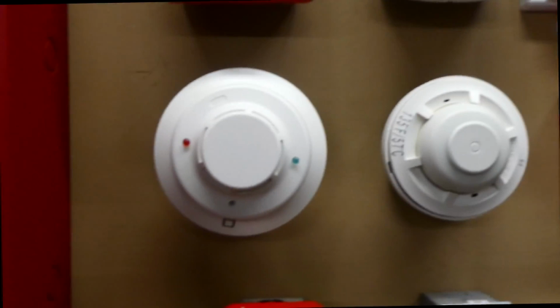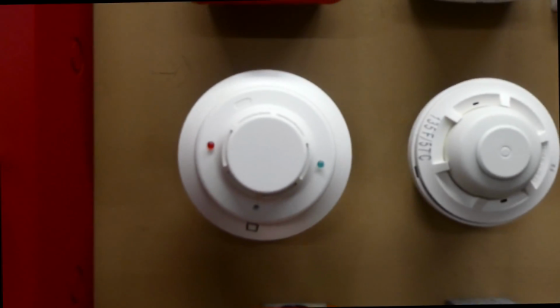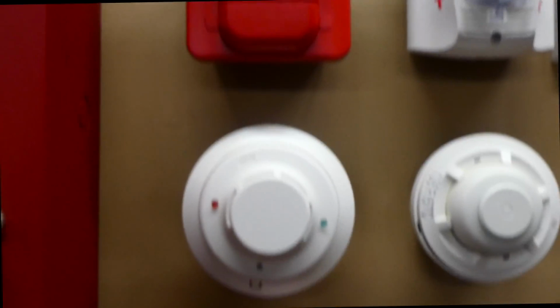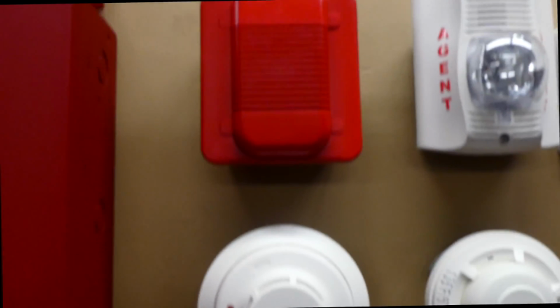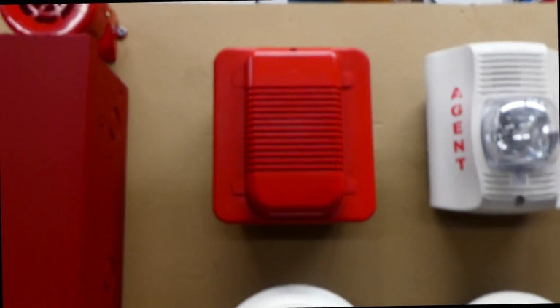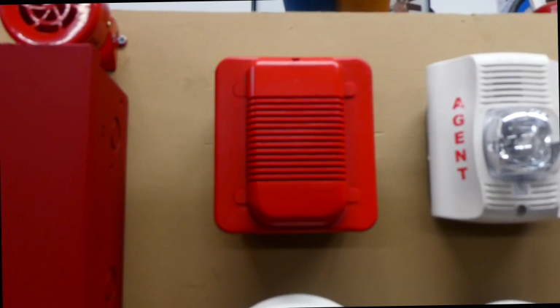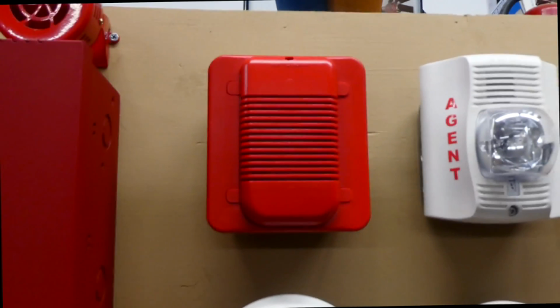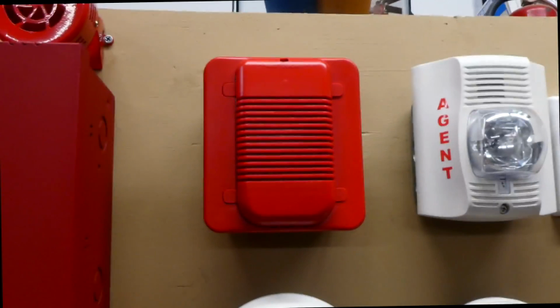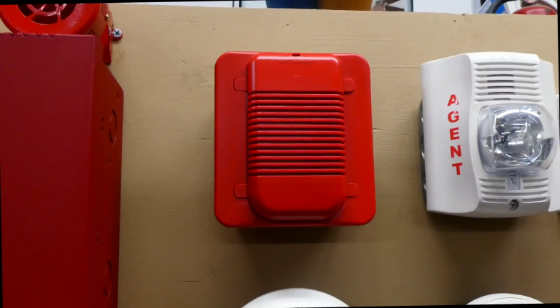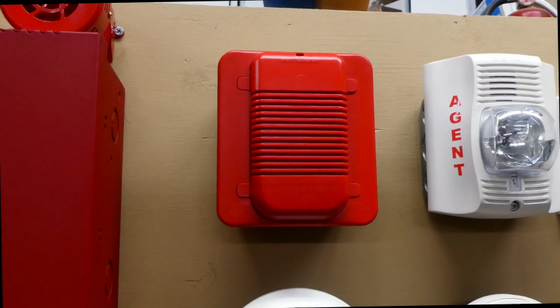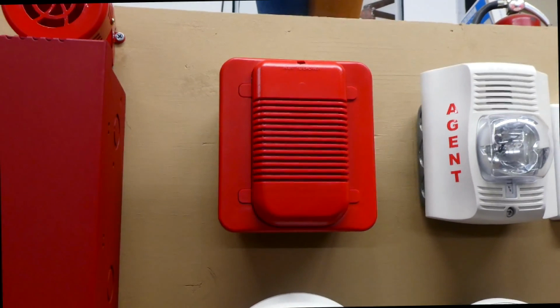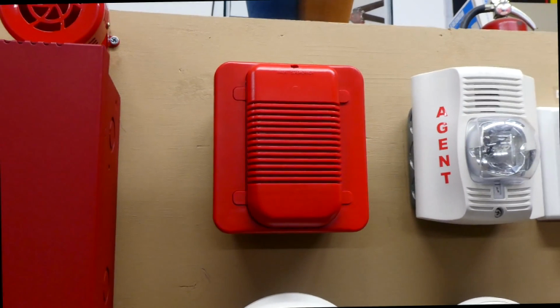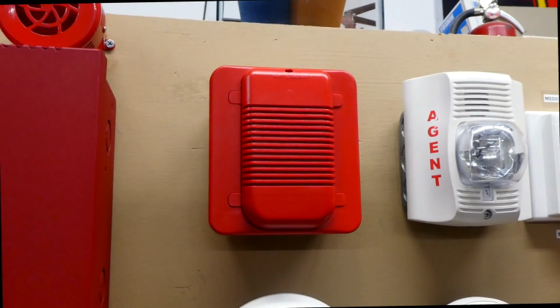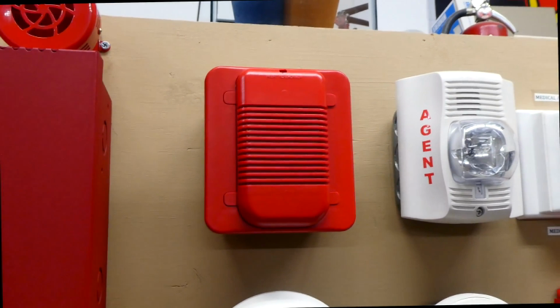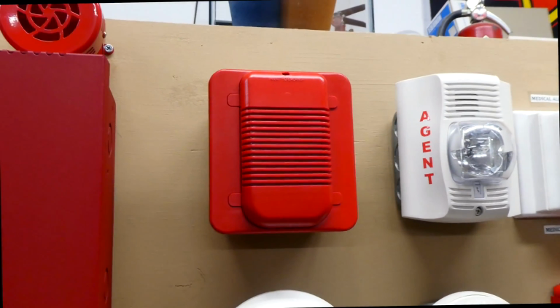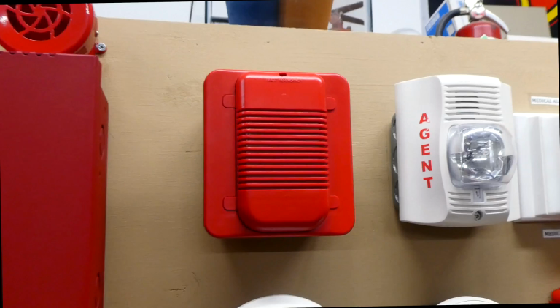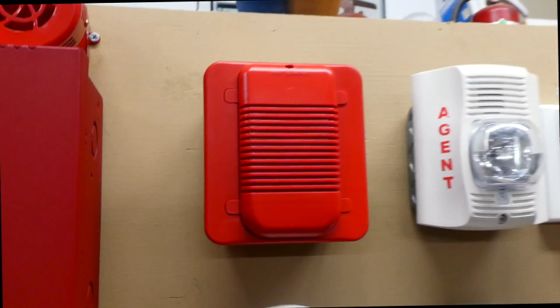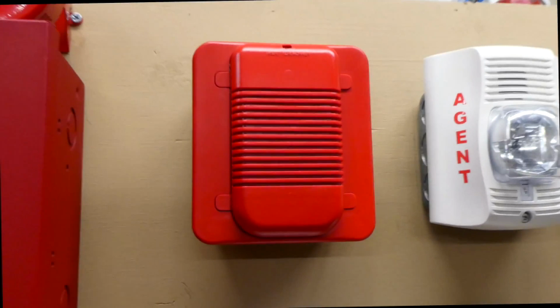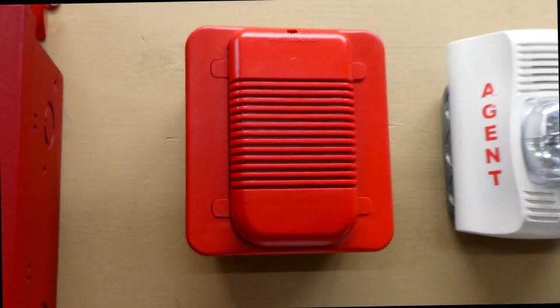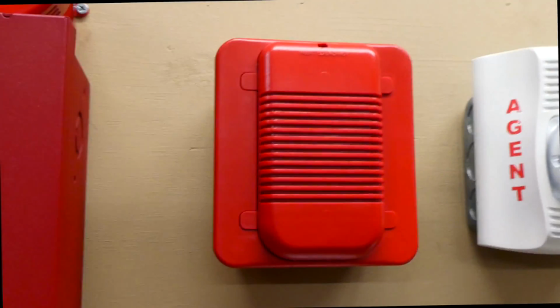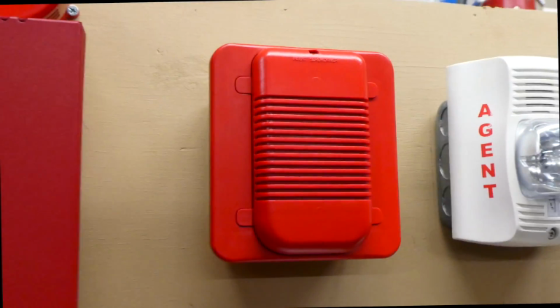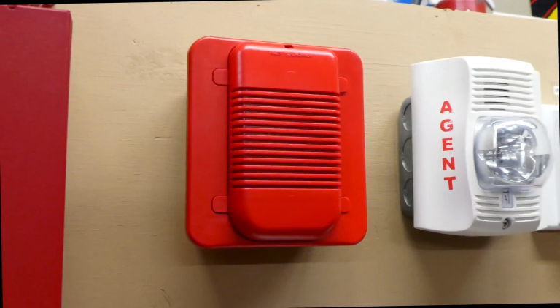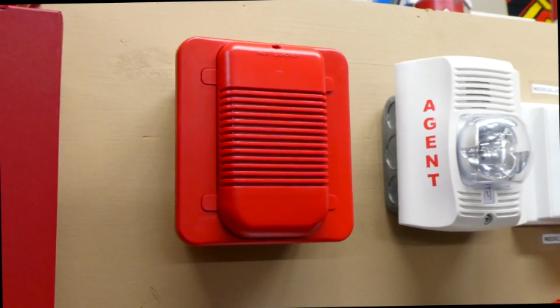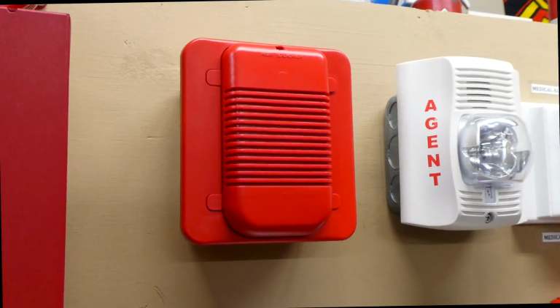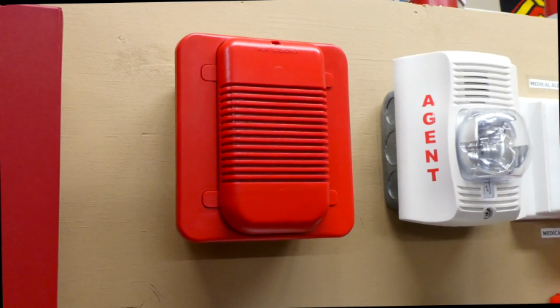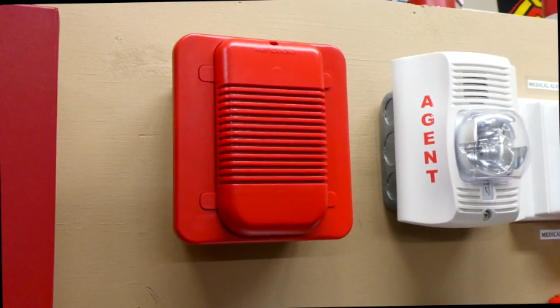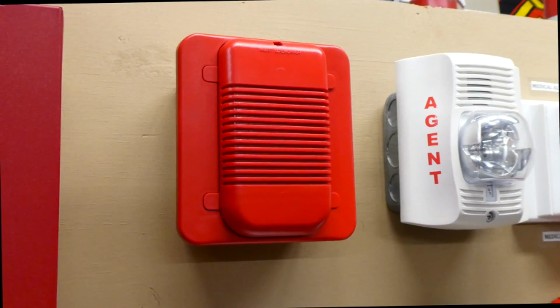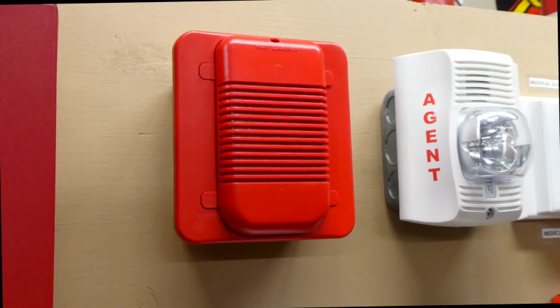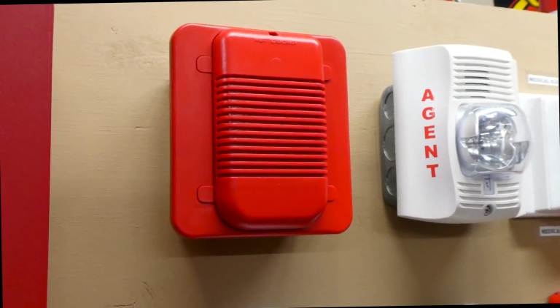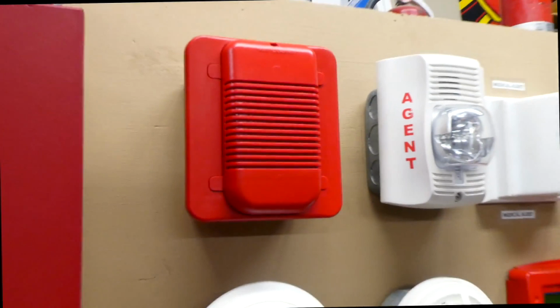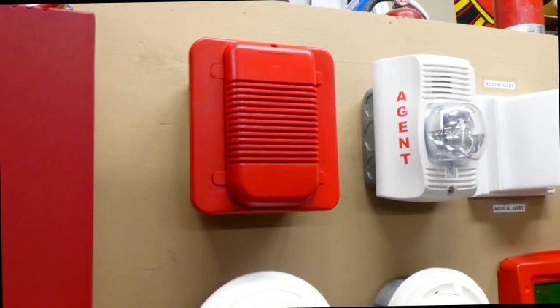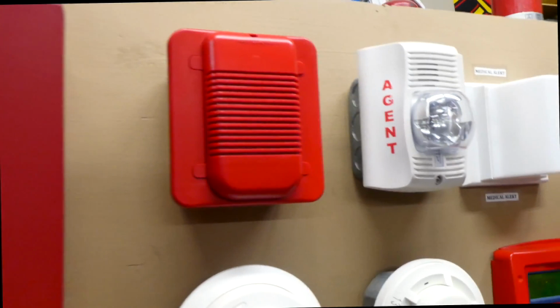Above the i3, we have a System Sensor alarm. This right here is a H12-24 Spectralert Classic horn only, and that is going to be coded to March time by the fire alarm control panel, which will be kind of interesting to hear.